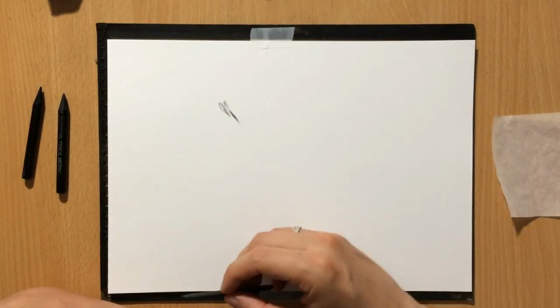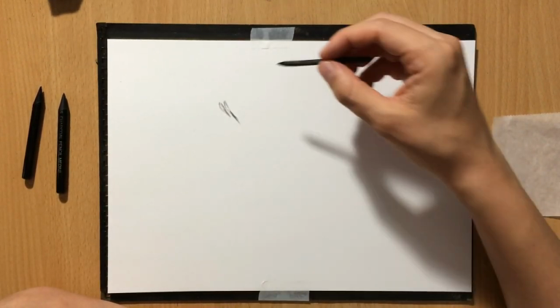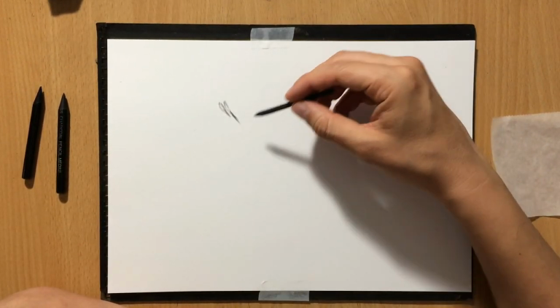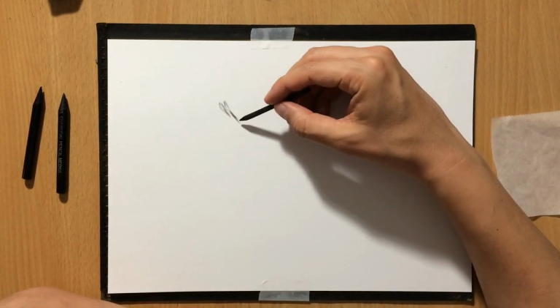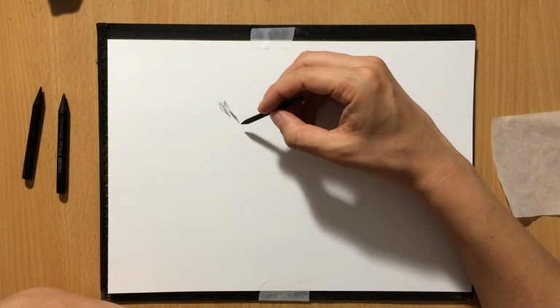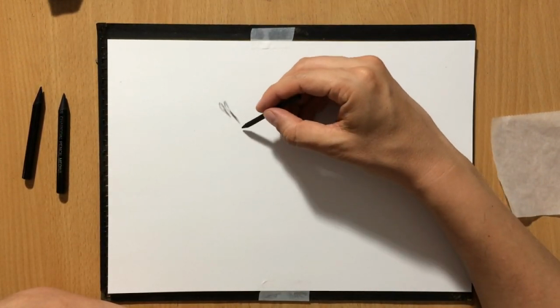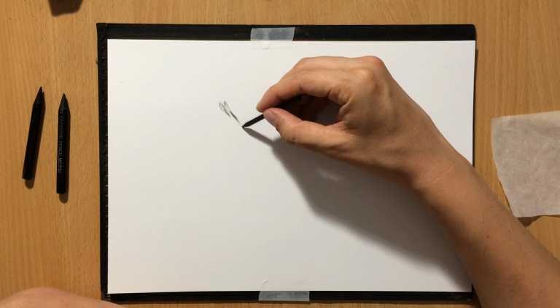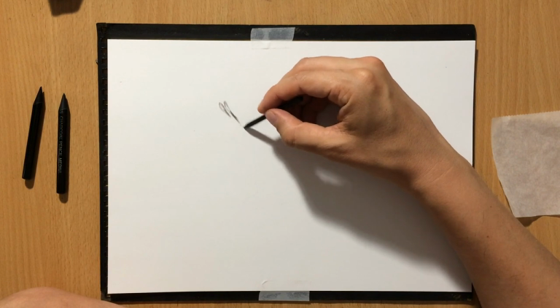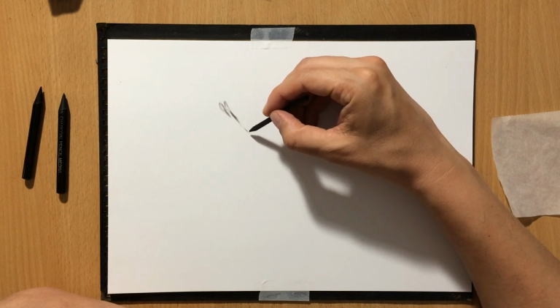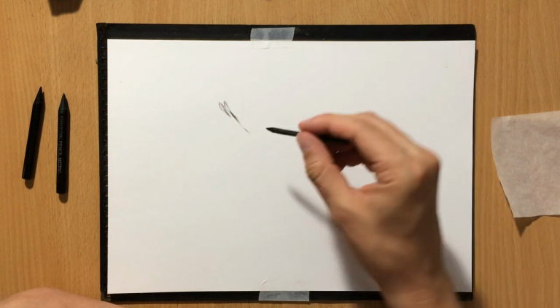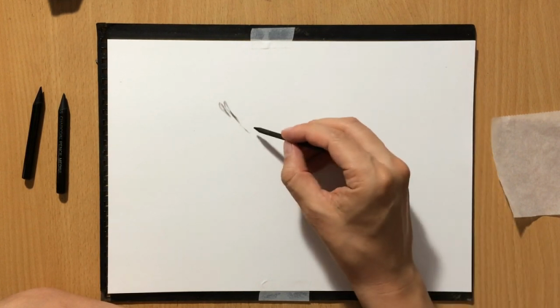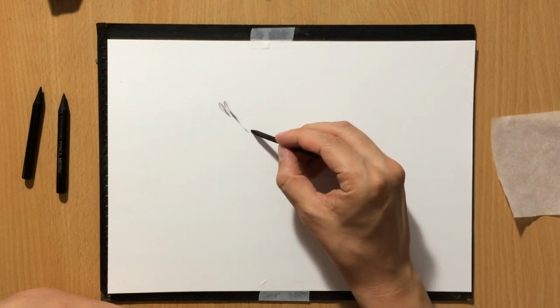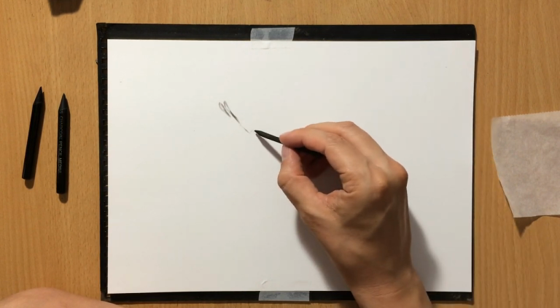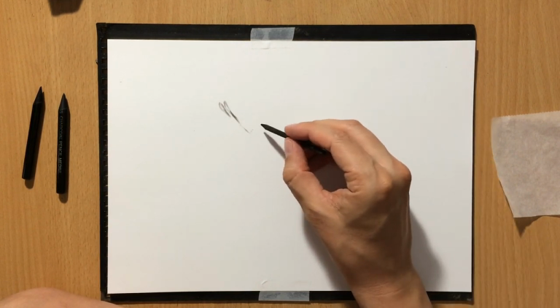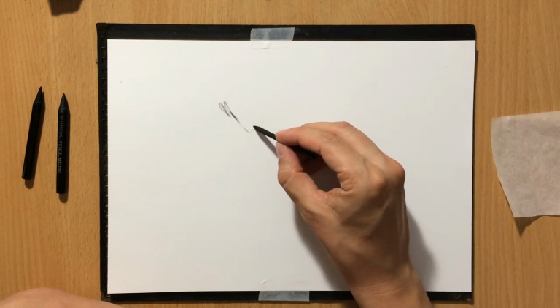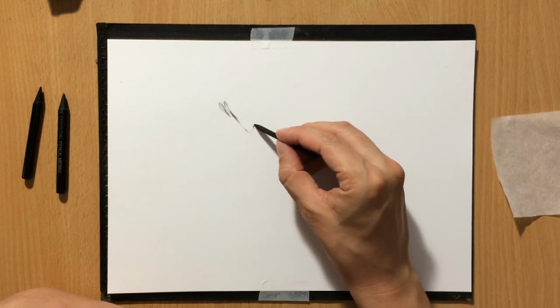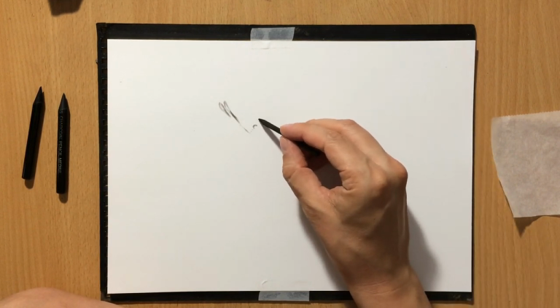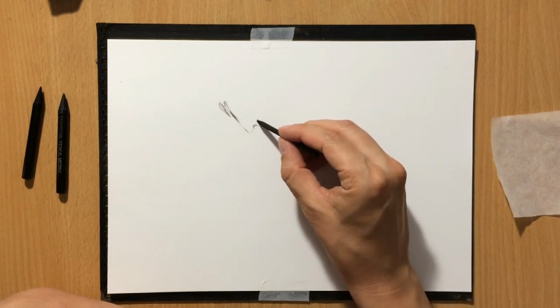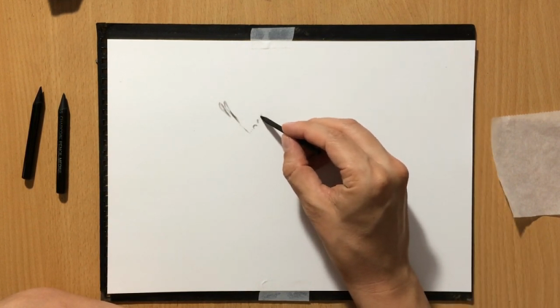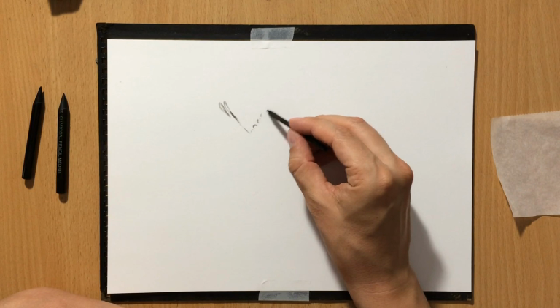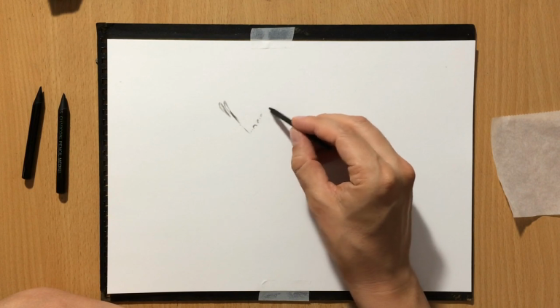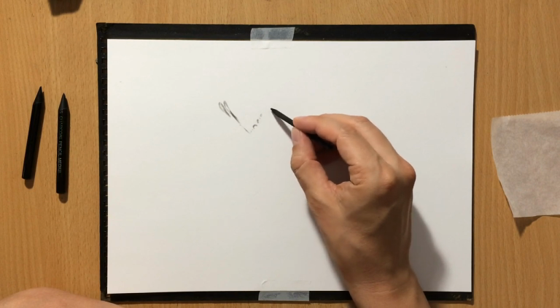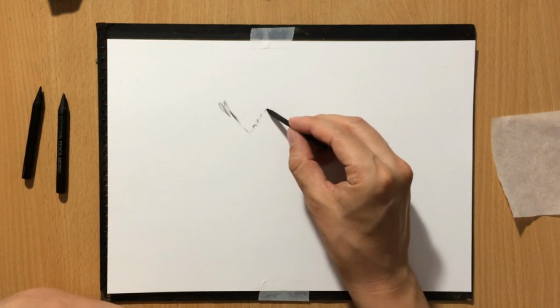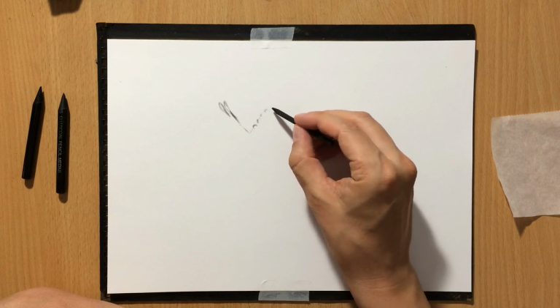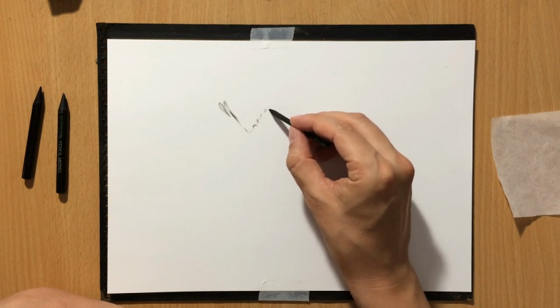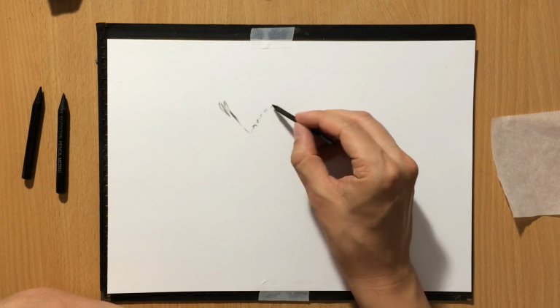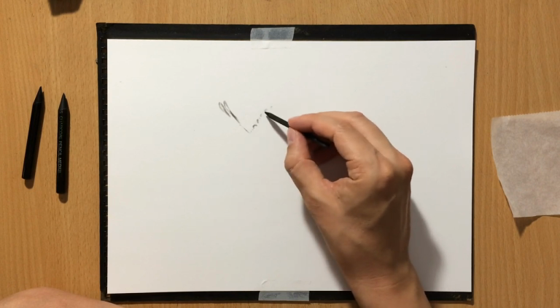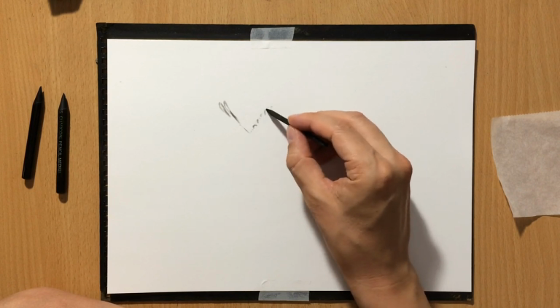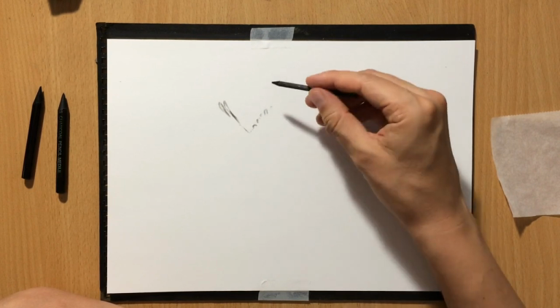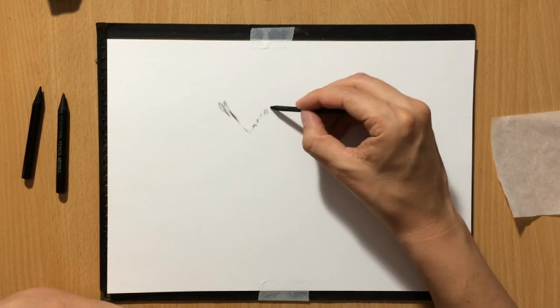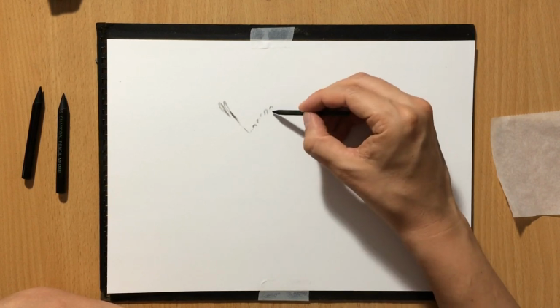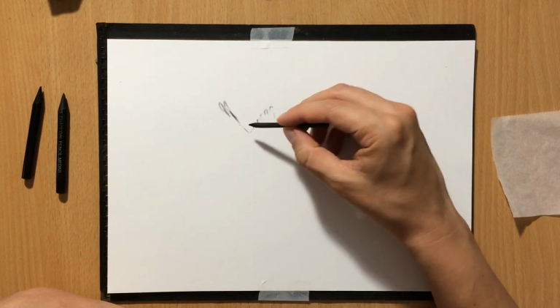That video was about achieving realism when drawing with charcoal. So in that video I did a drawing of this goose, but after that I decided to expand that scene a little bit.